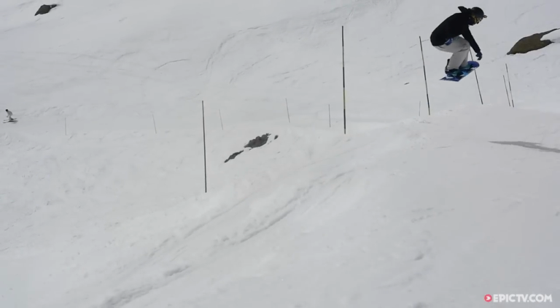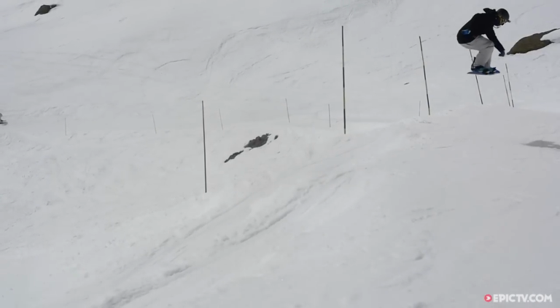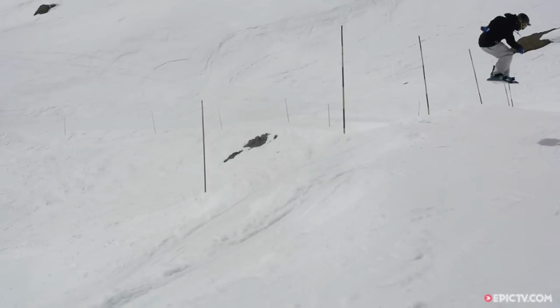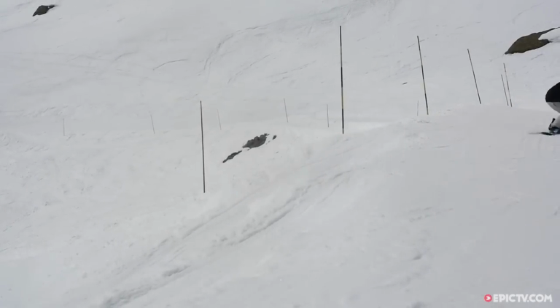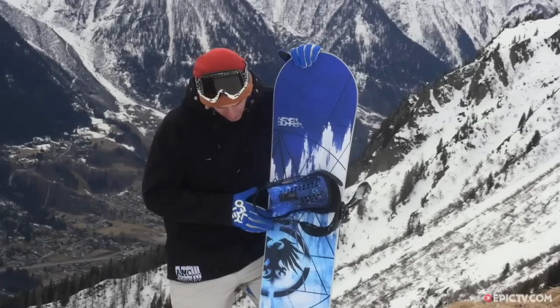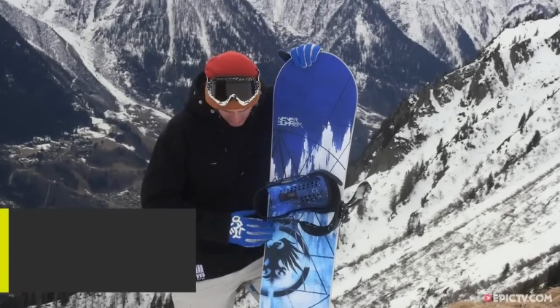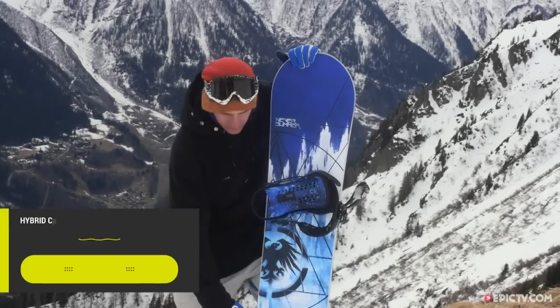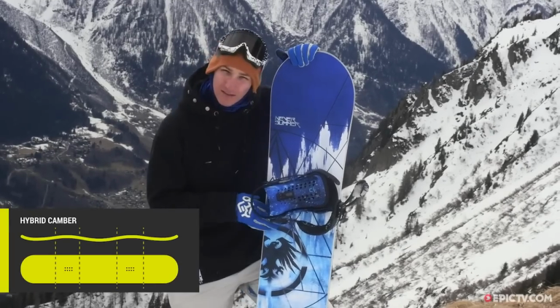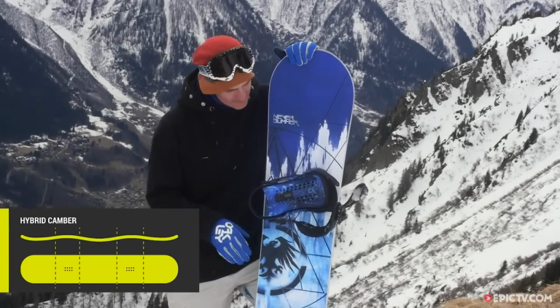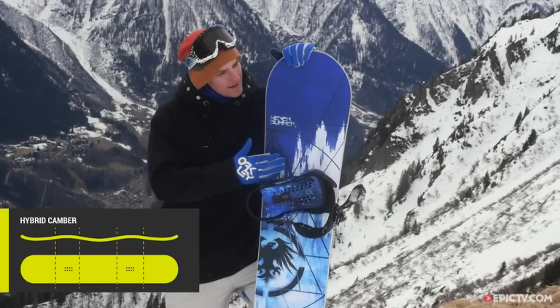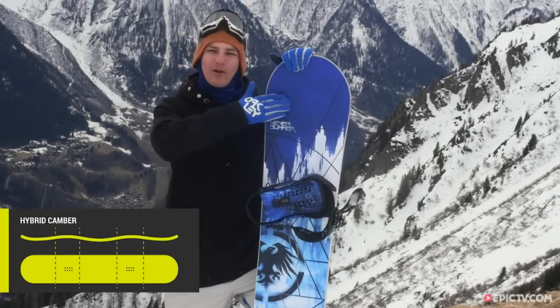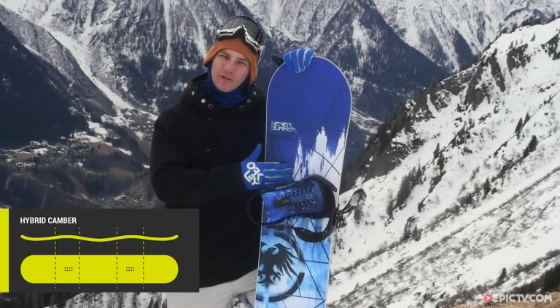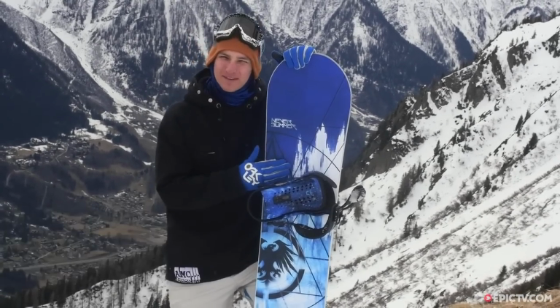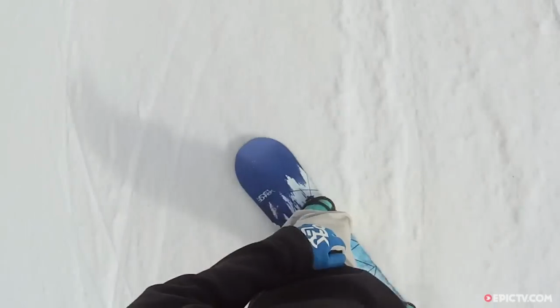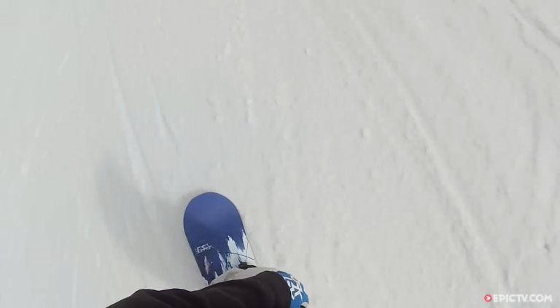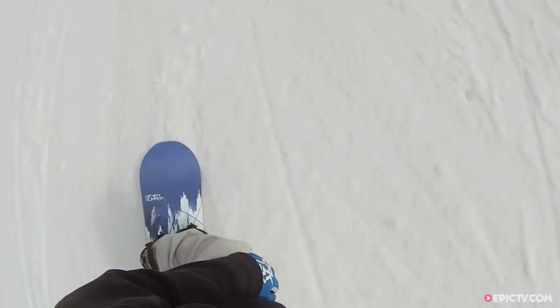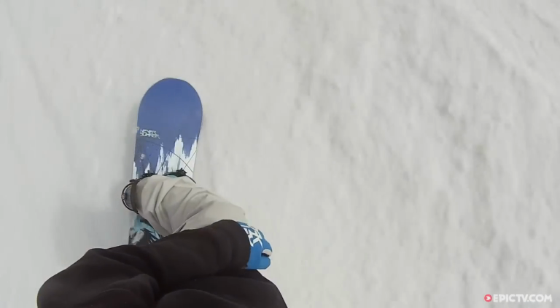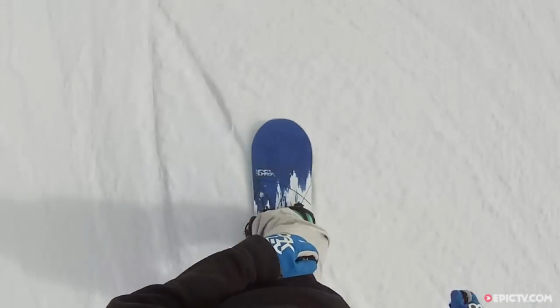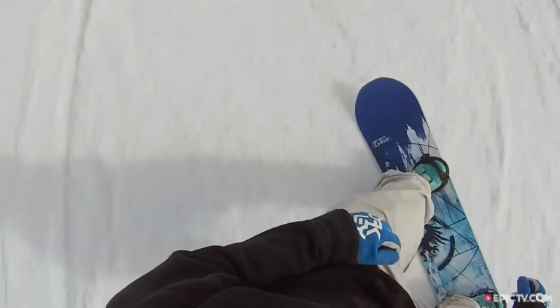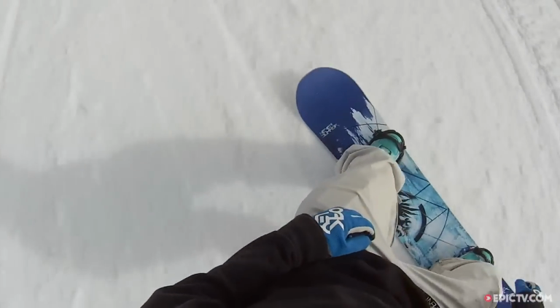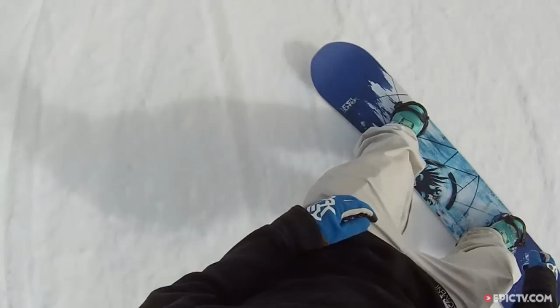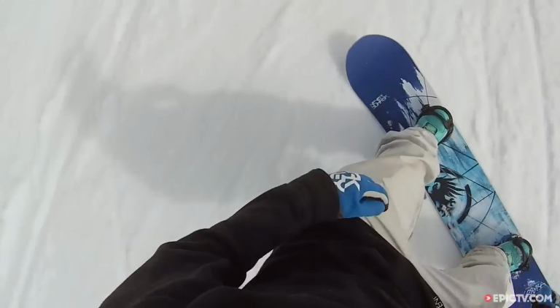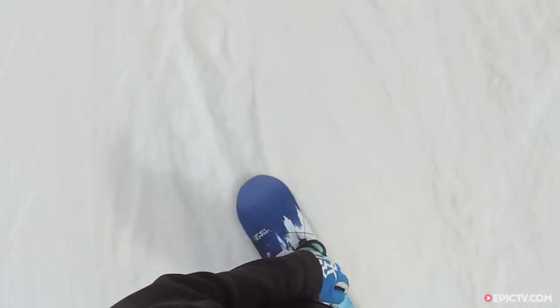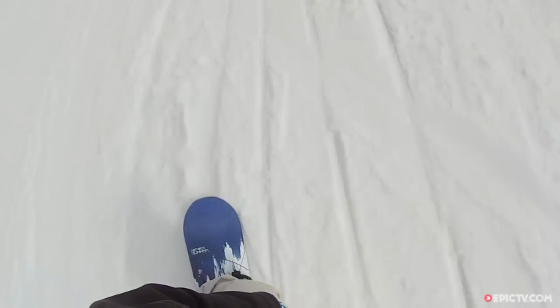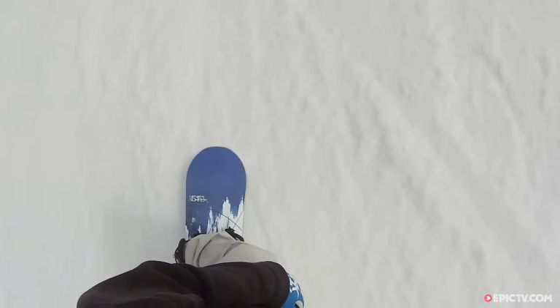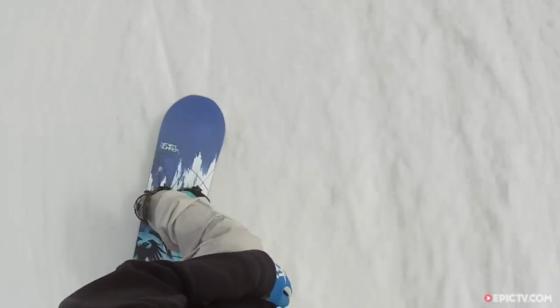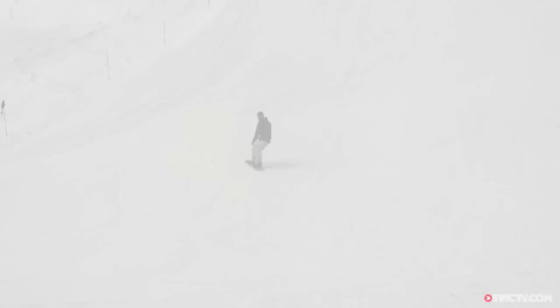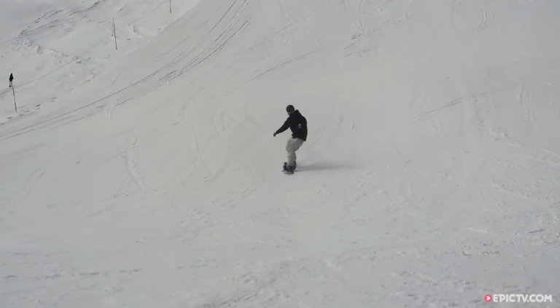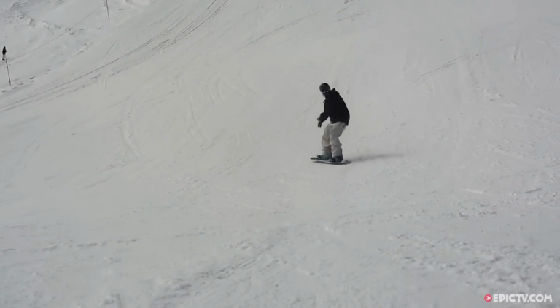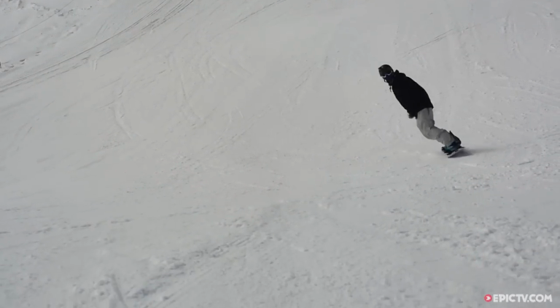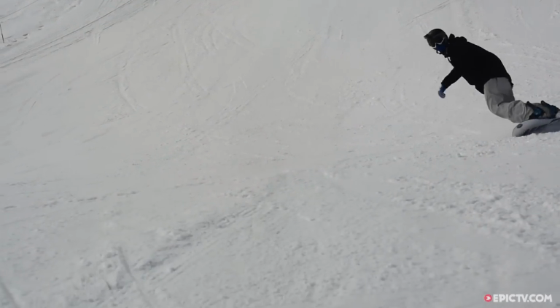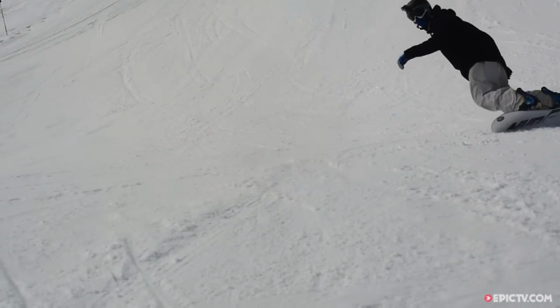All Neversummer boards have got the same camber profile: rocker between the bindings and then camber out towards the tip and tail. That makes it loose and catch-free when you're cruising and going fast, but when you do turn and want to put an edge in, you've got control at your contact points.